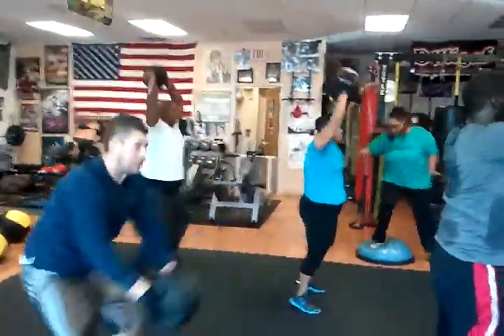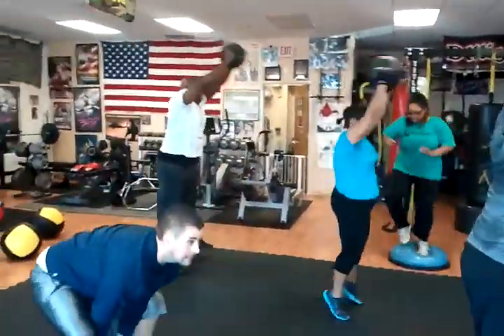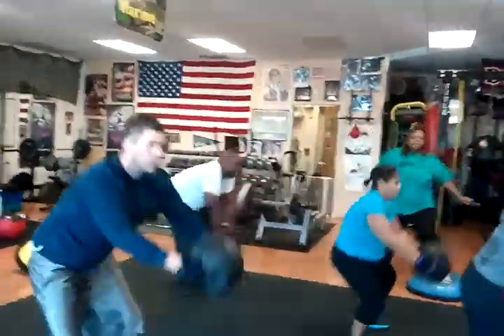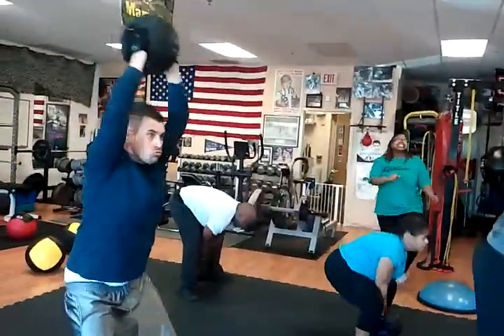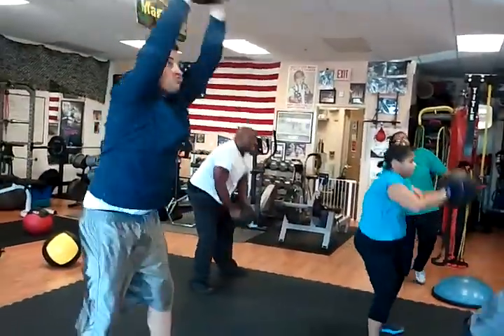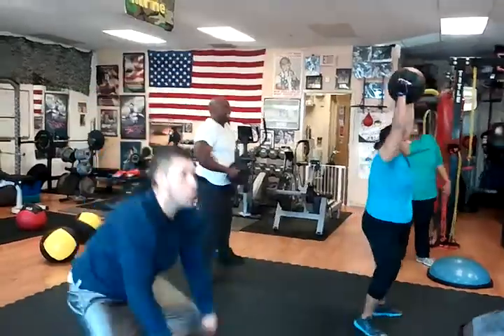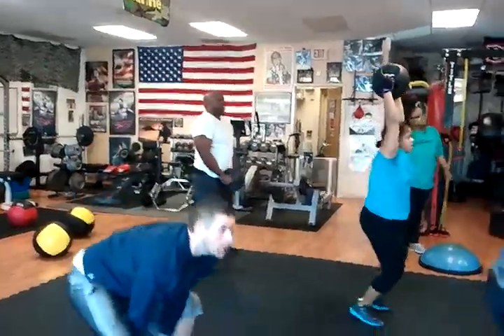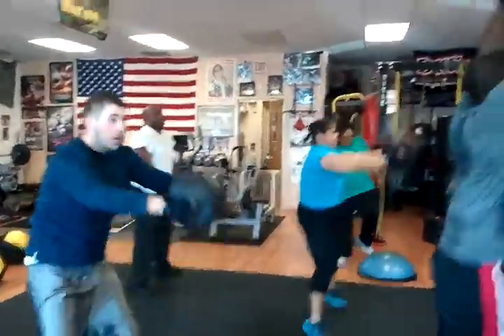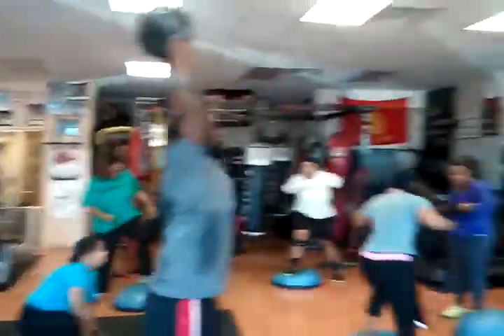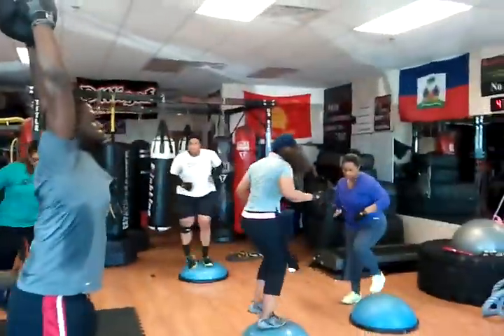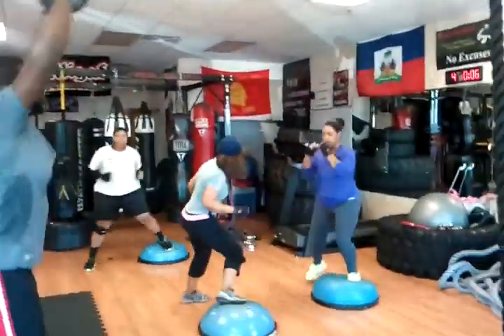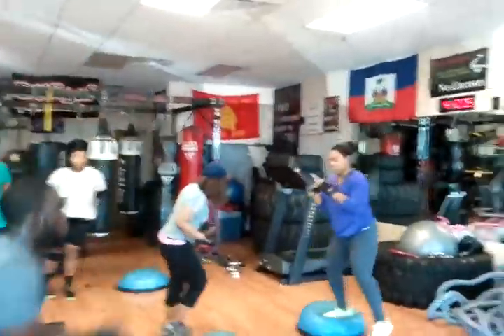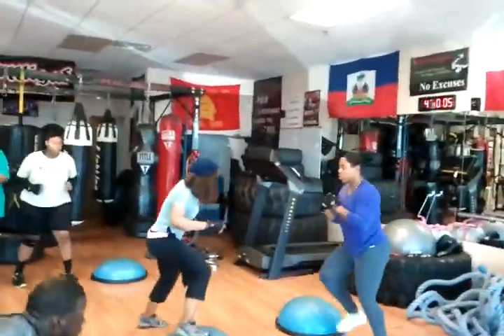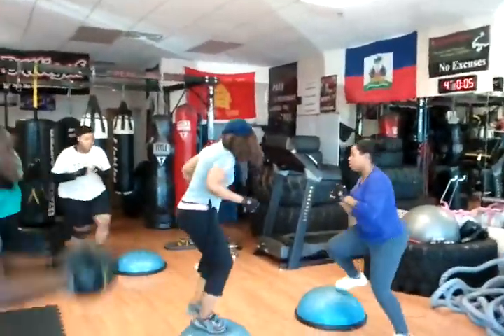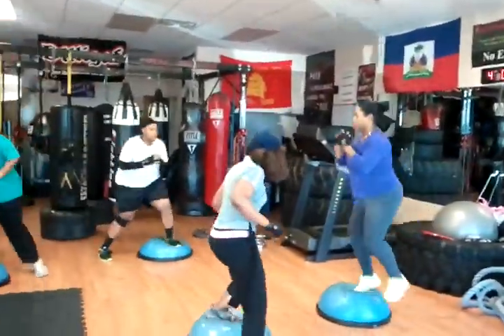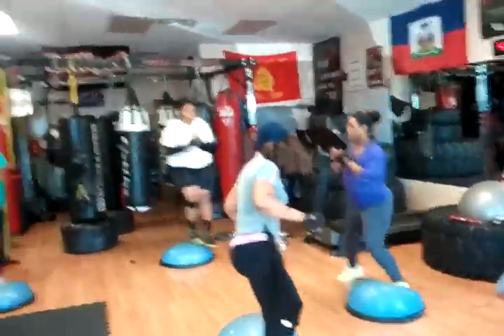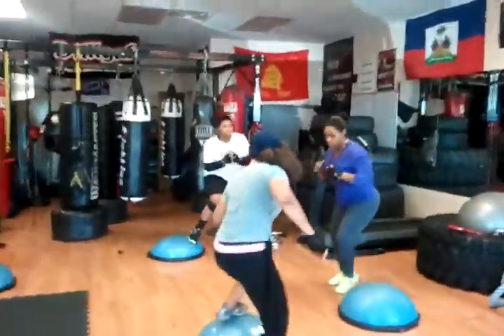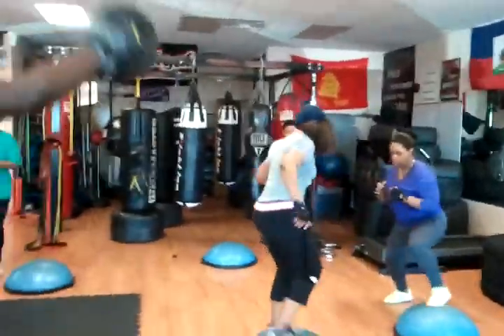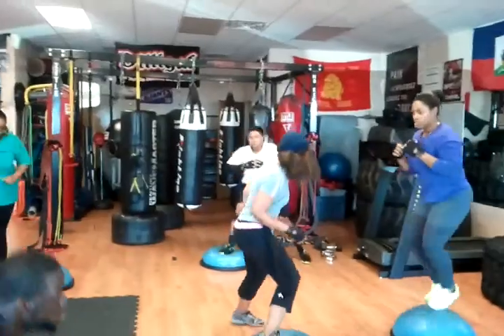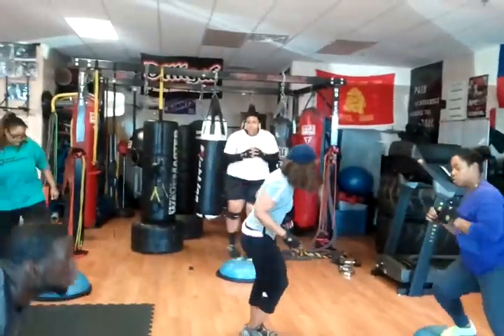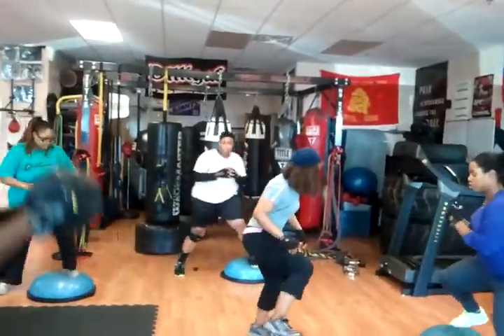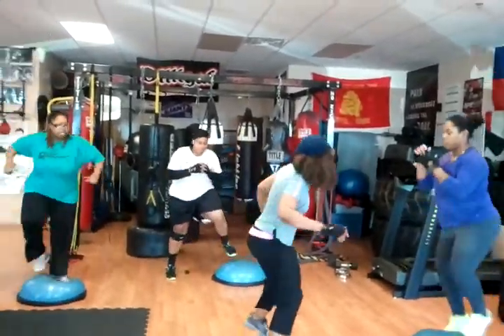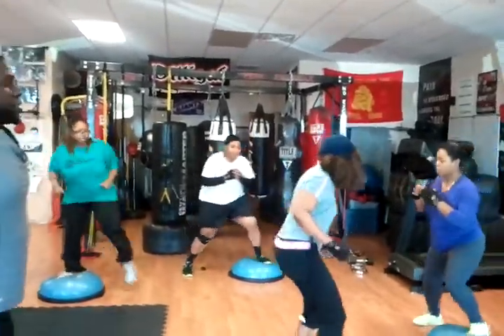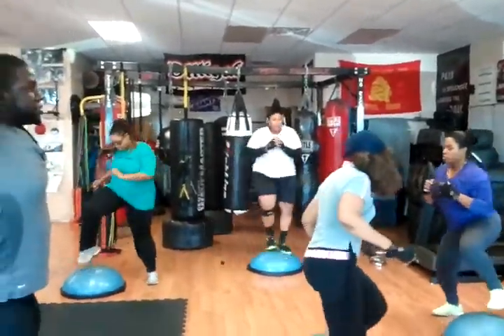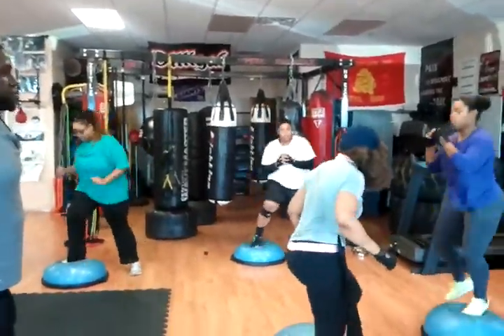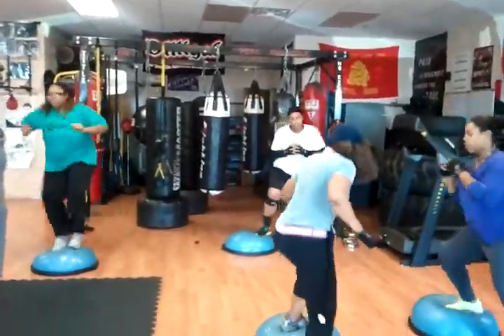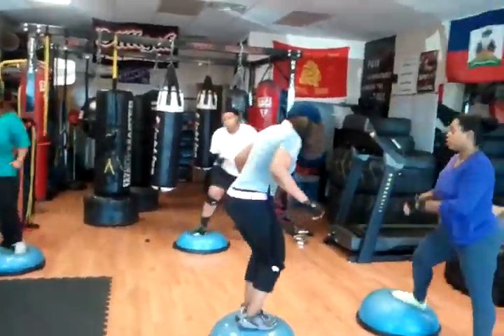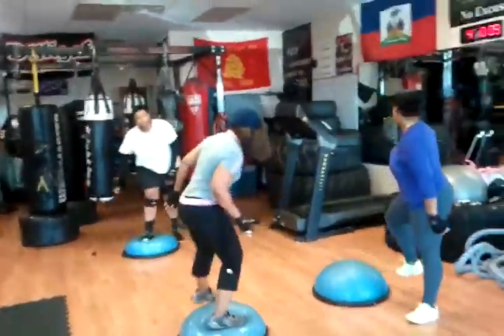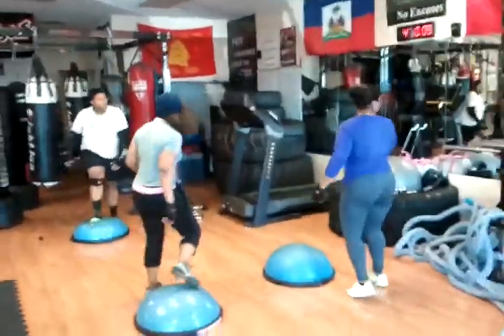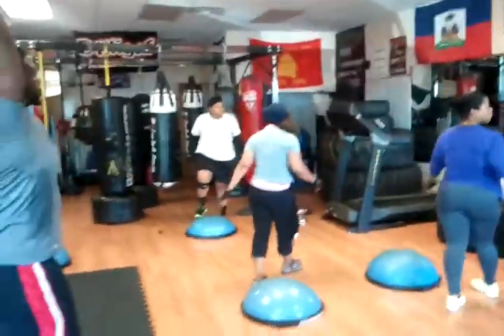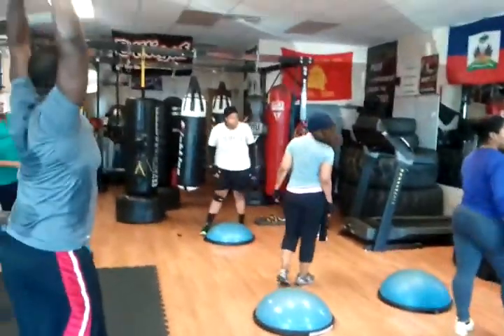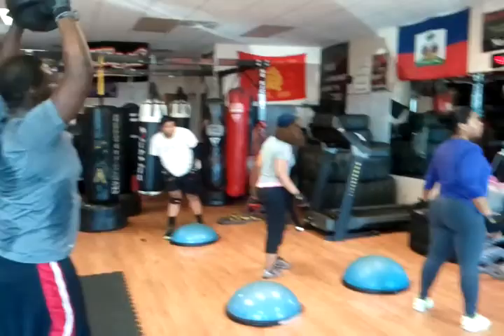Back straight on these chops — you're not leaning over at the waist. One foot stays up on that fast shuffle; one foot stays up and it's a quick chop side to side. One more for the round.